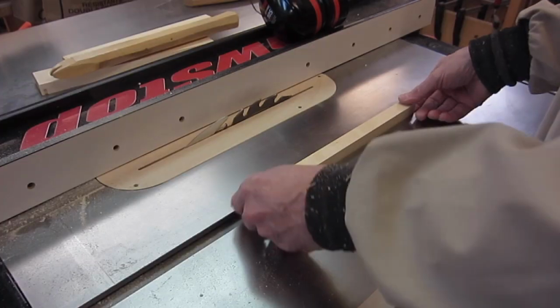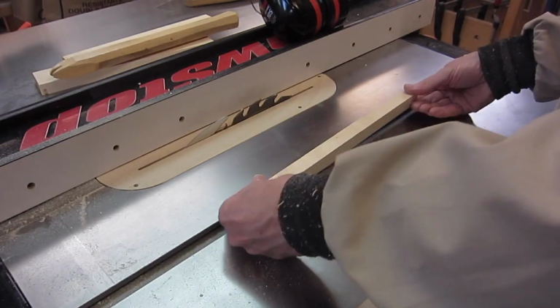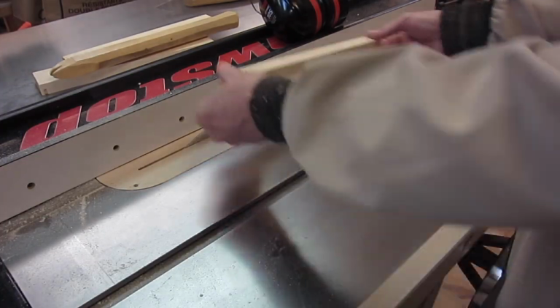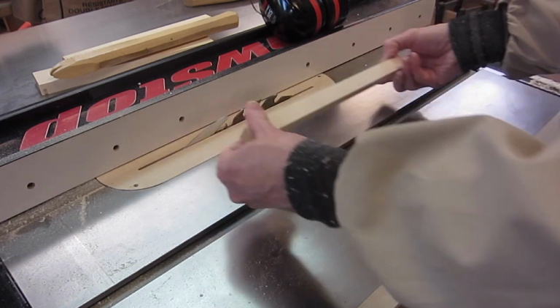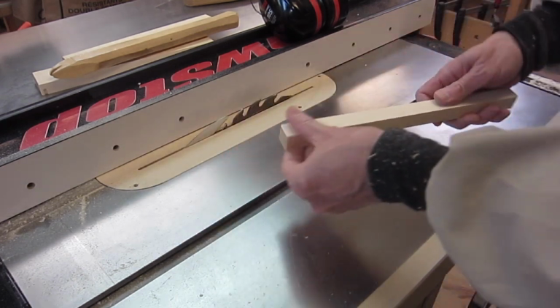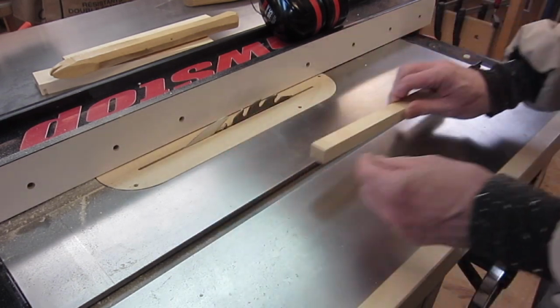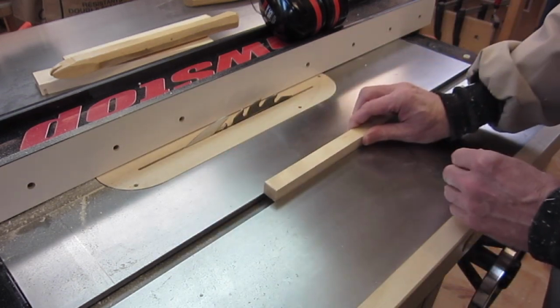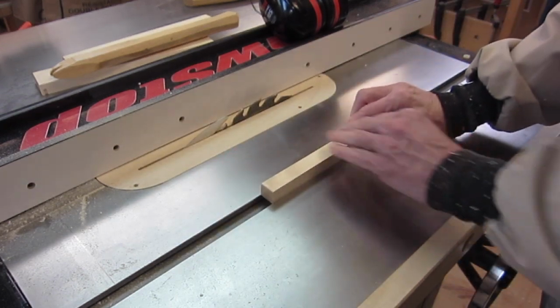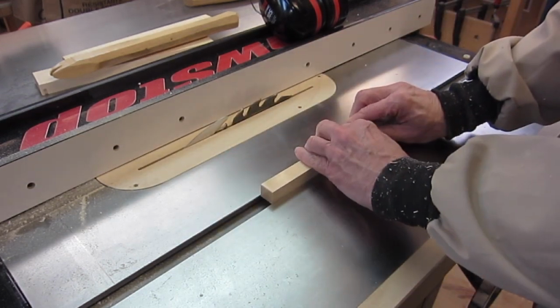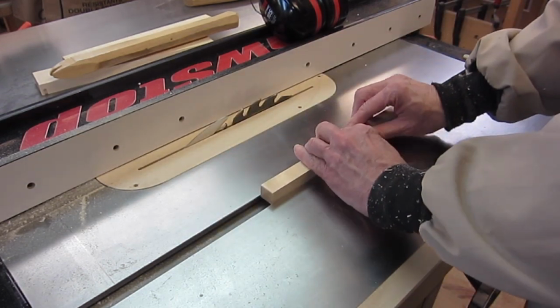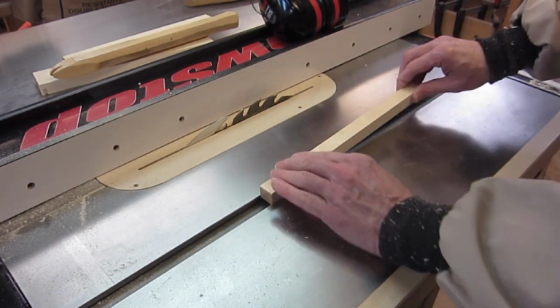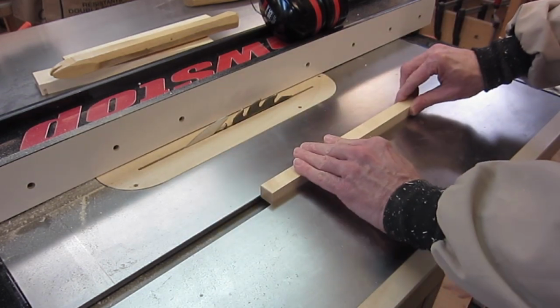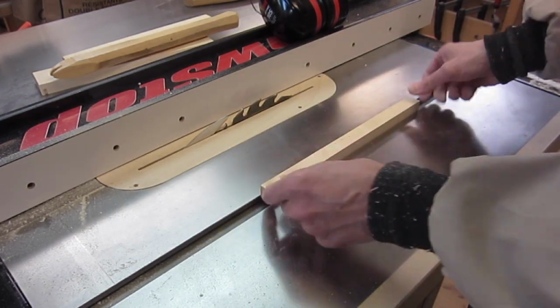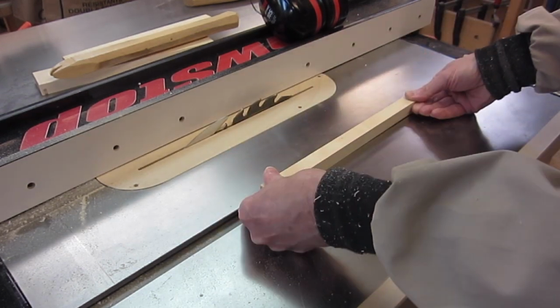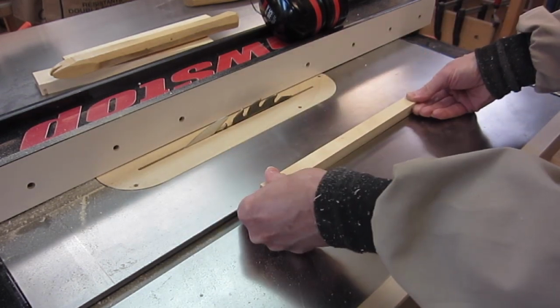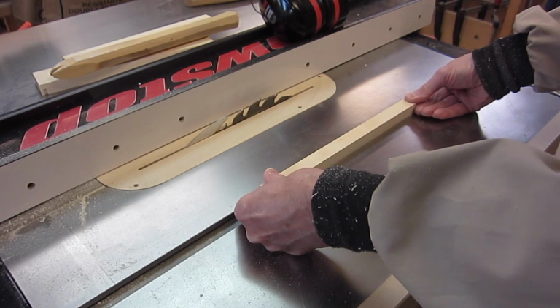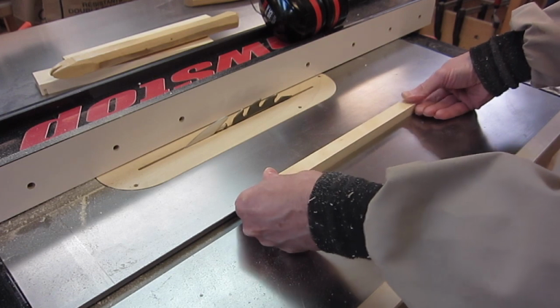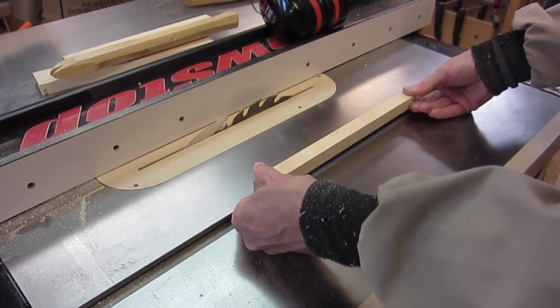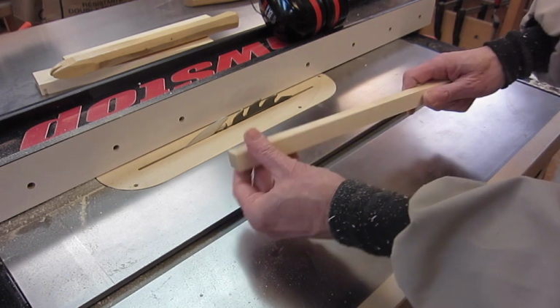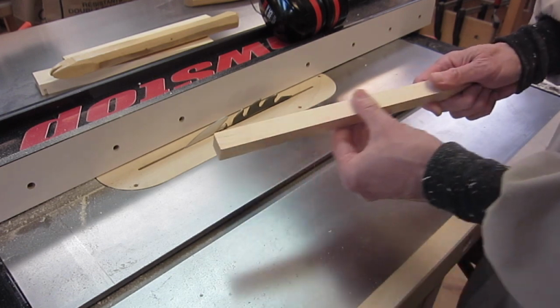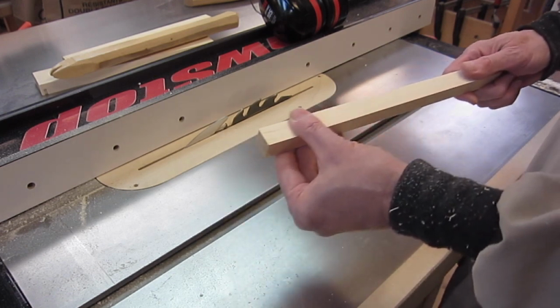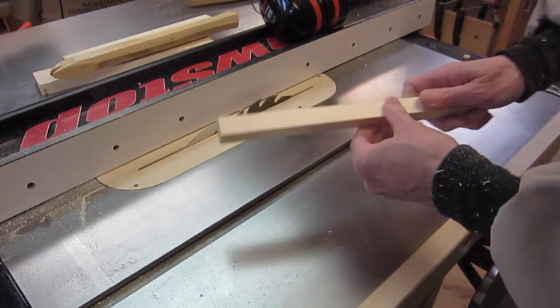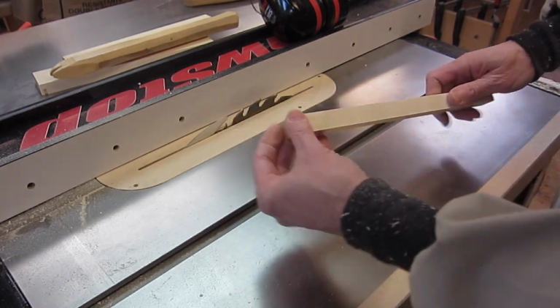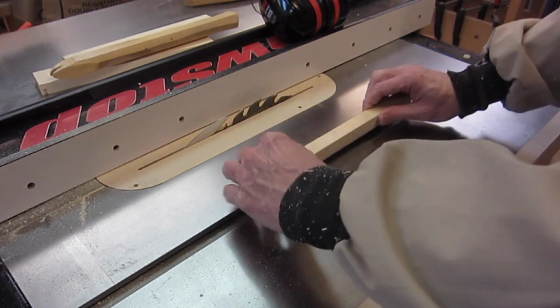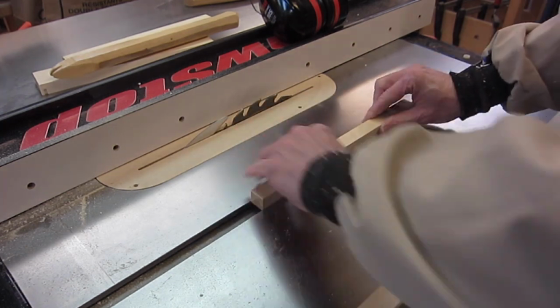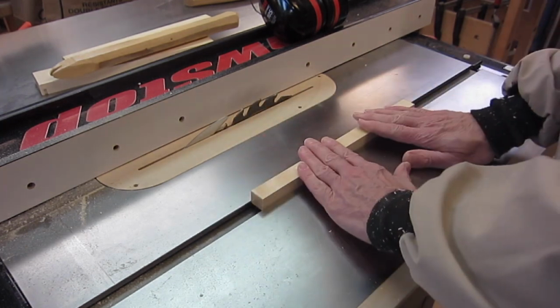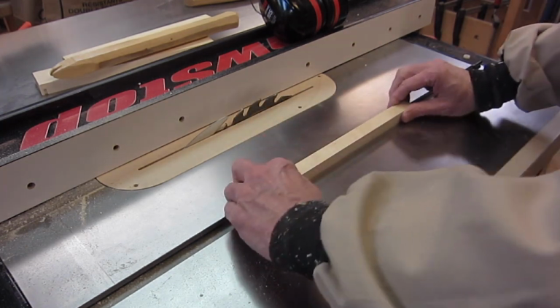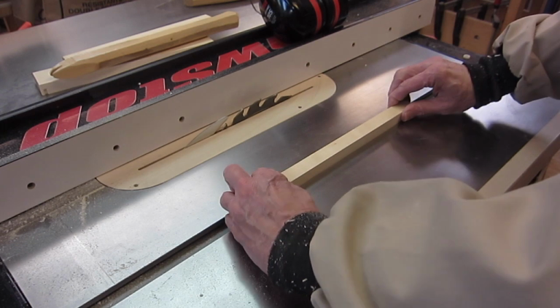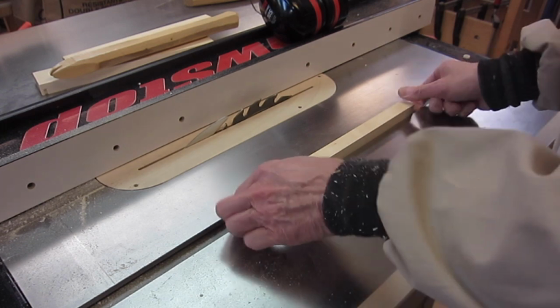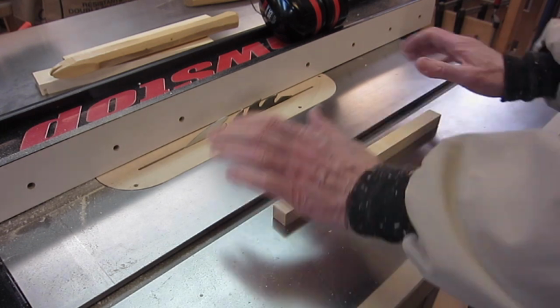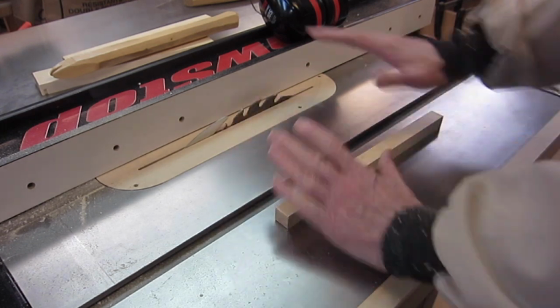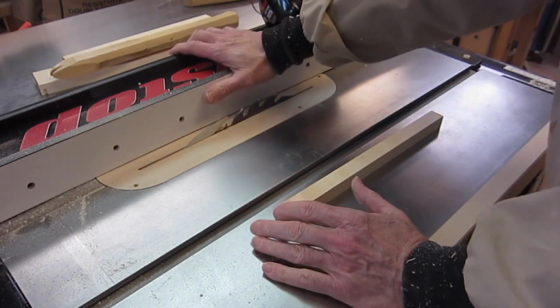Let's say that strip I just cut off was meant to be a runner to go in here, and I found it's just a little too tight. I maybe want to take off one thousandth of an inch and see how that is — I don't want to take too much. So how do I move this fence by the smallest amount that I can?